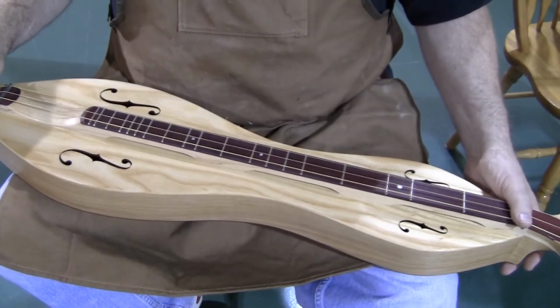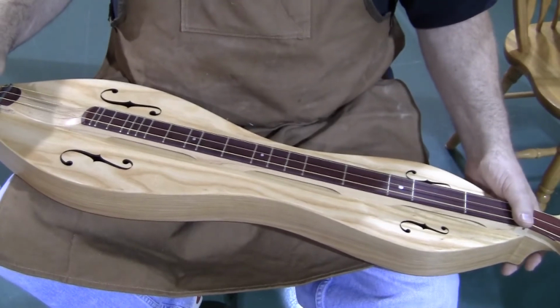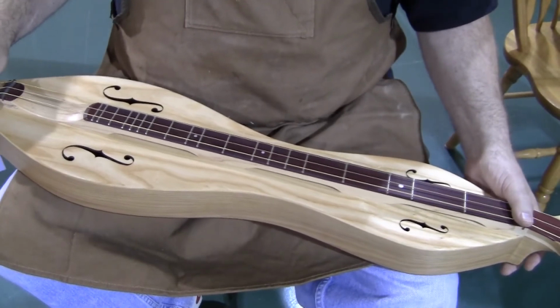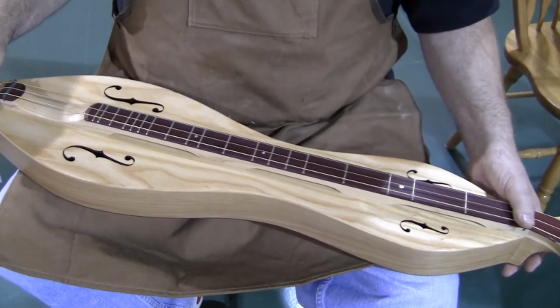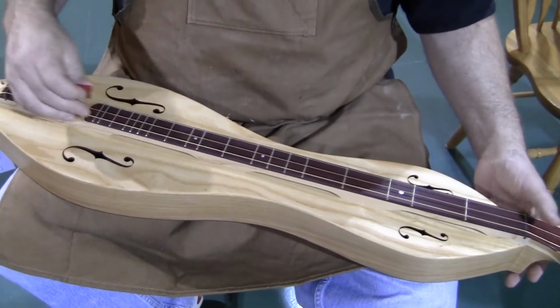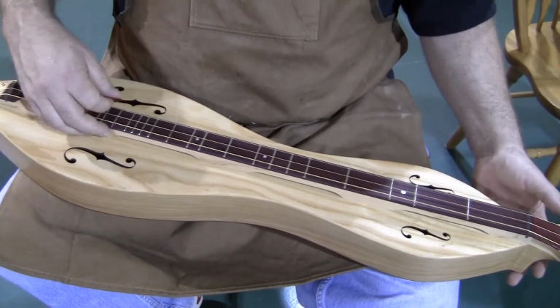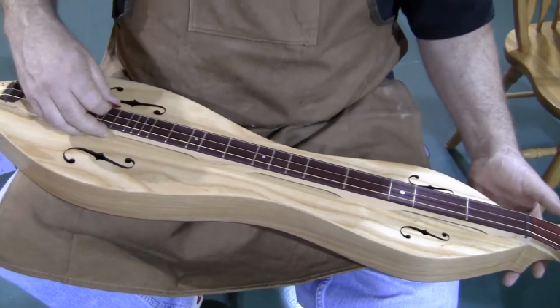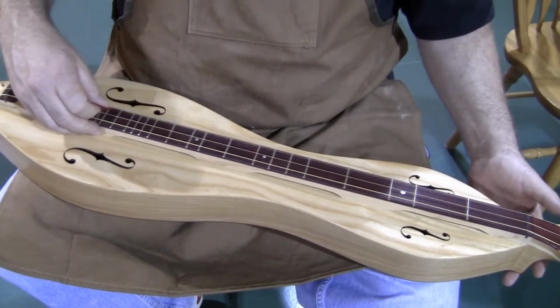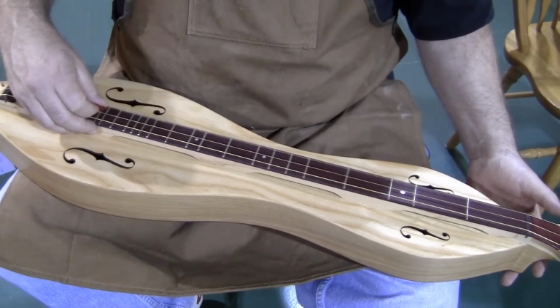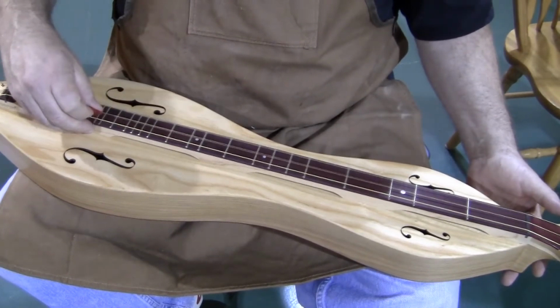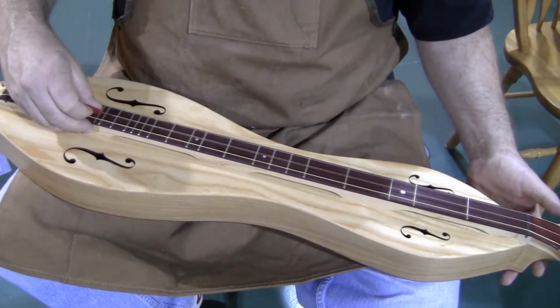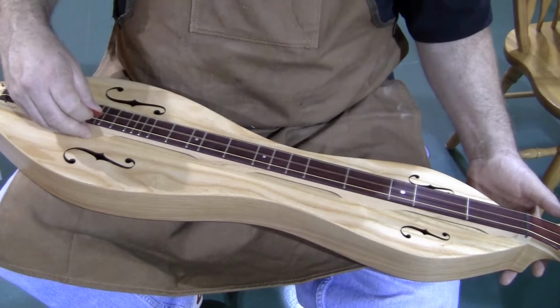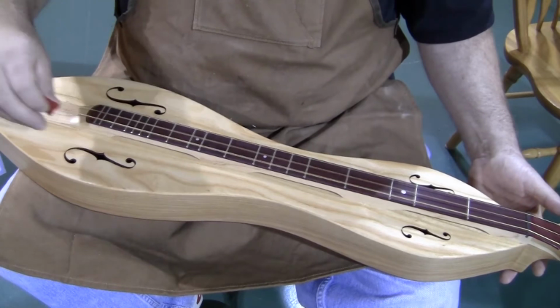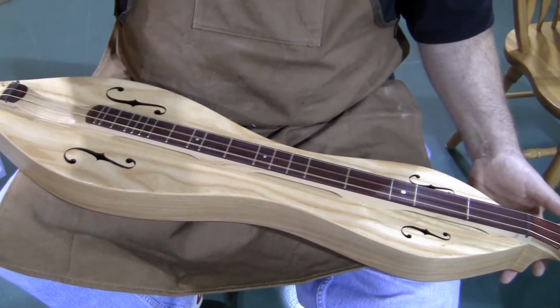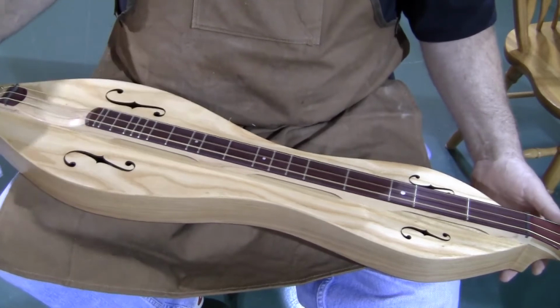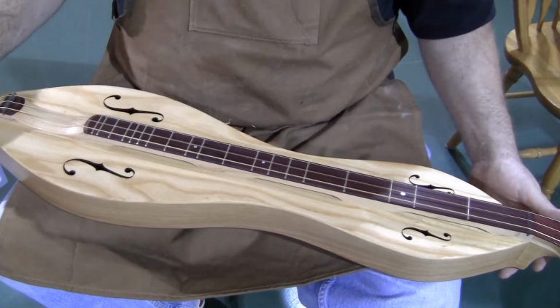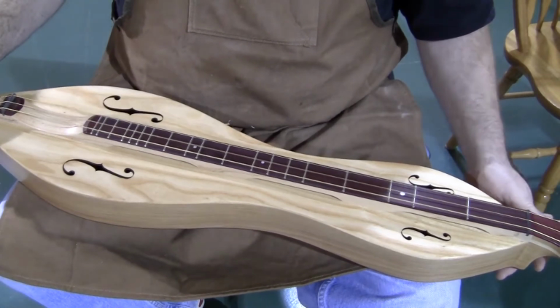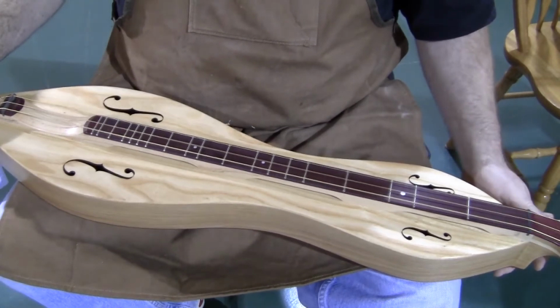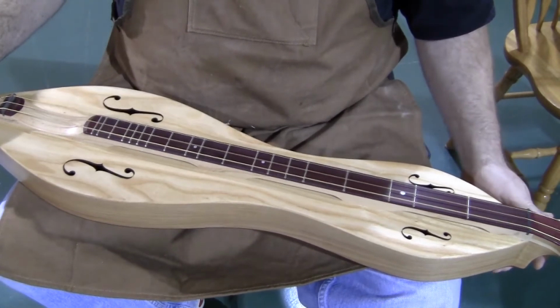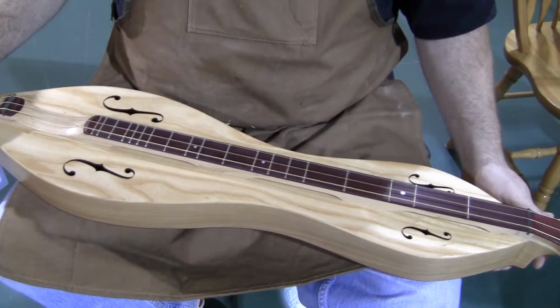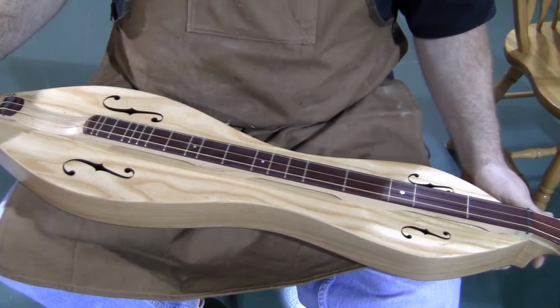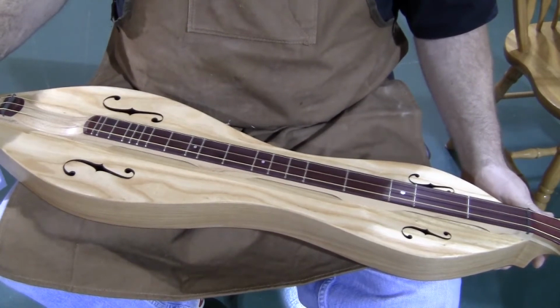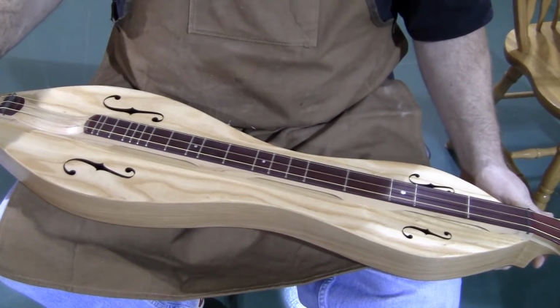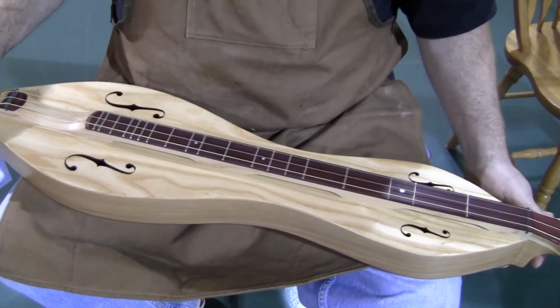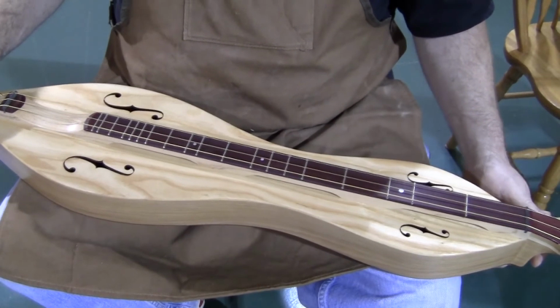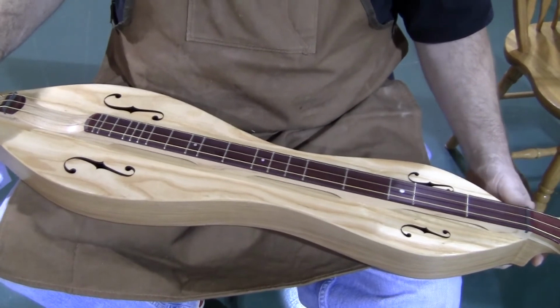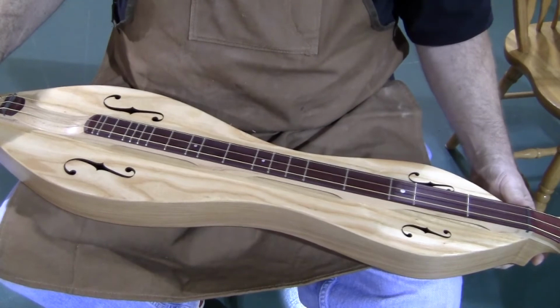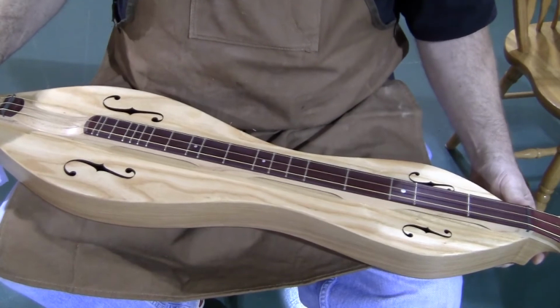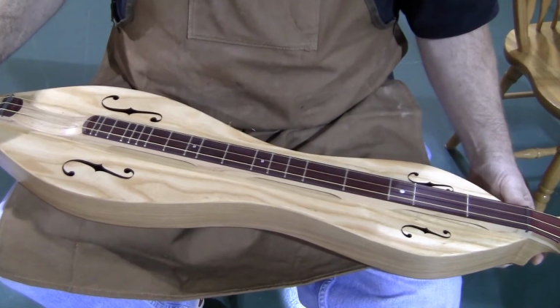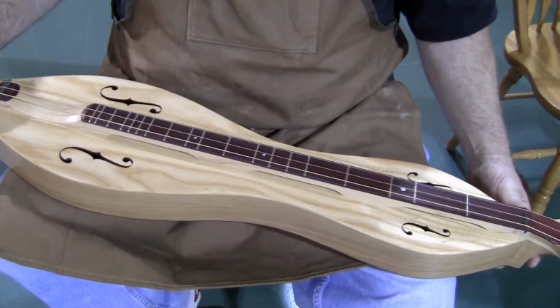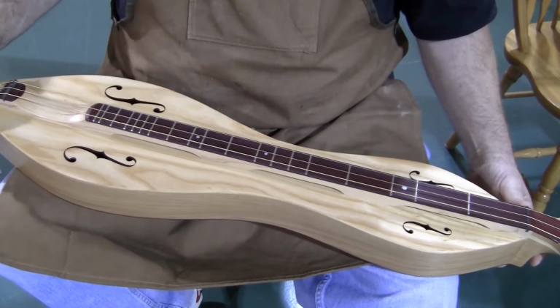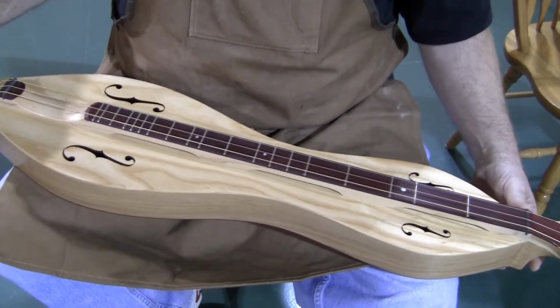Bass dulcimer, of course, set up D-A-D. We use the new roller wound strings in the heavy gauges. Just got those in a few weeks ago and they are amazing.